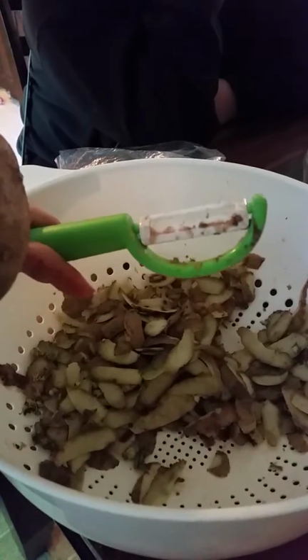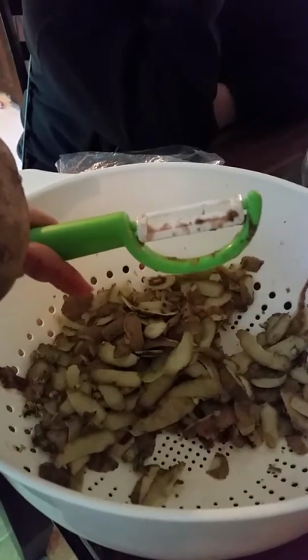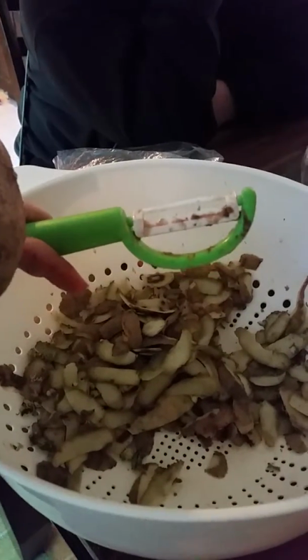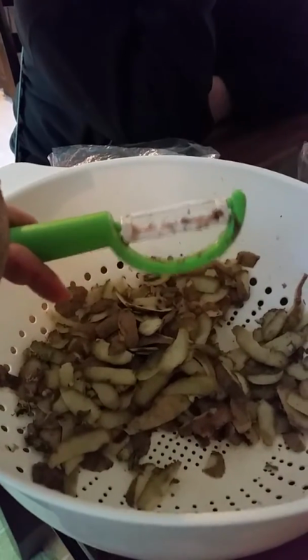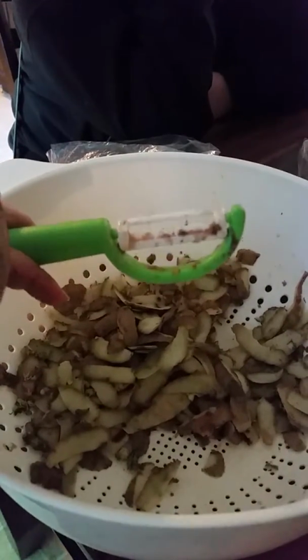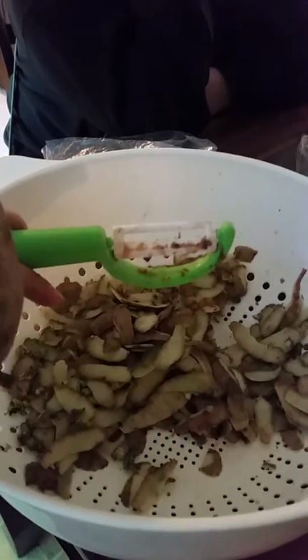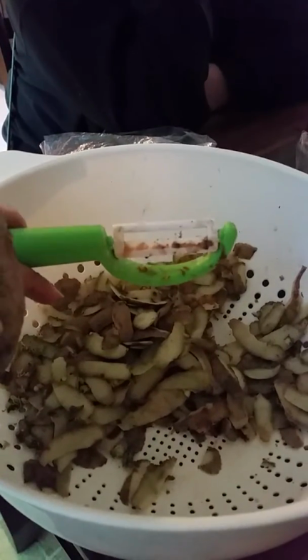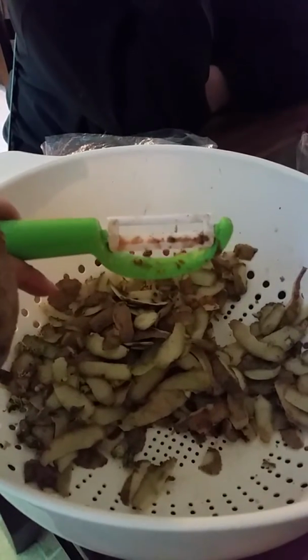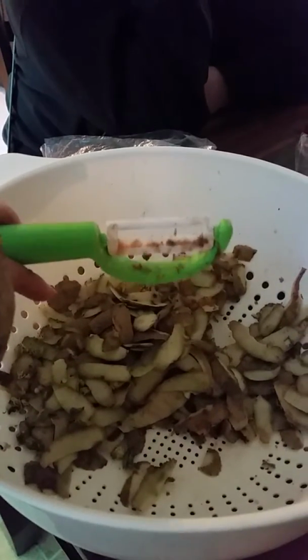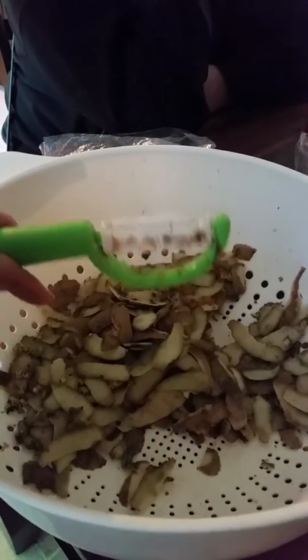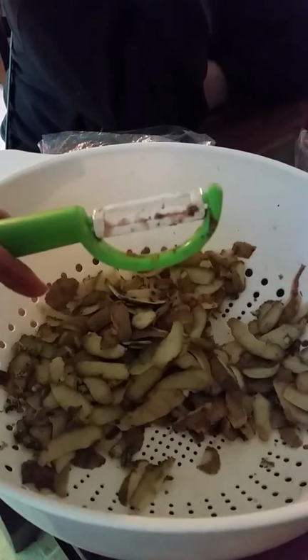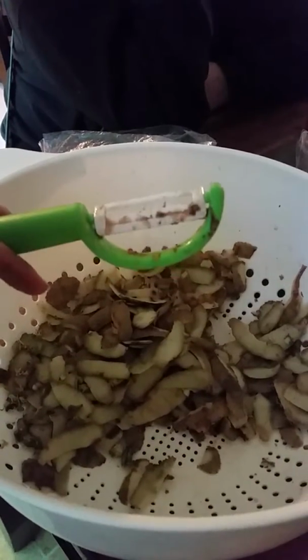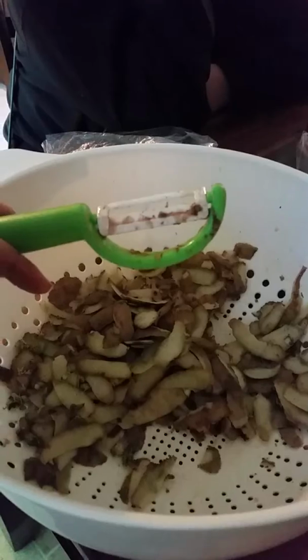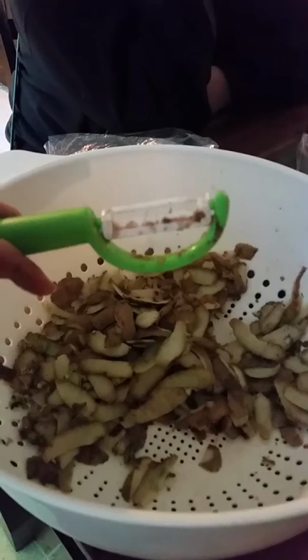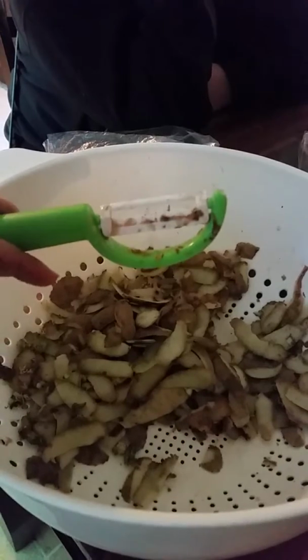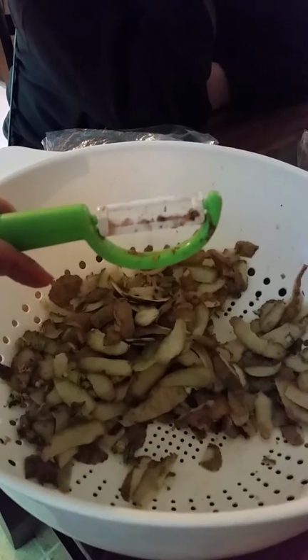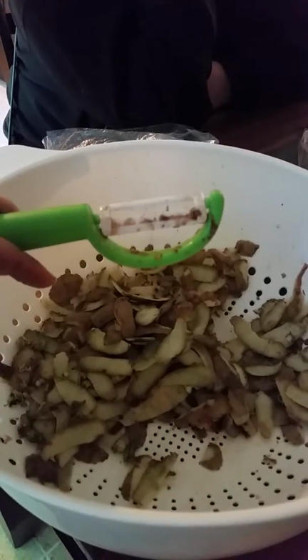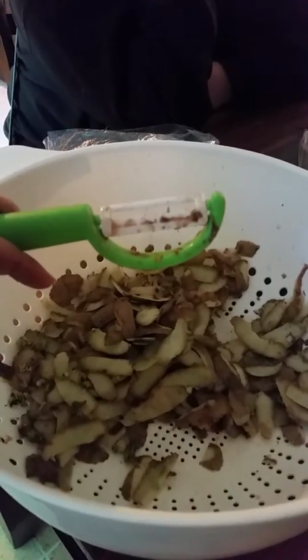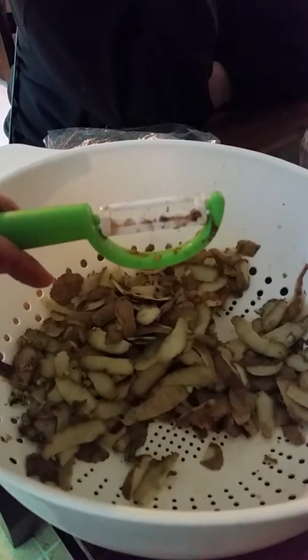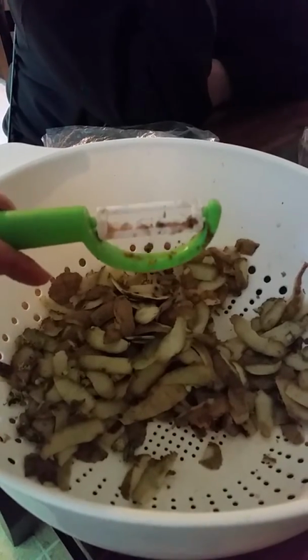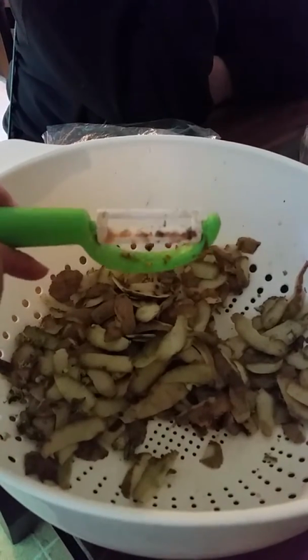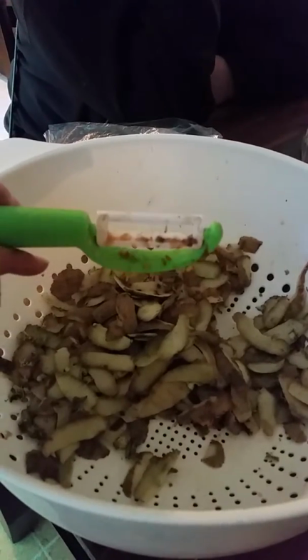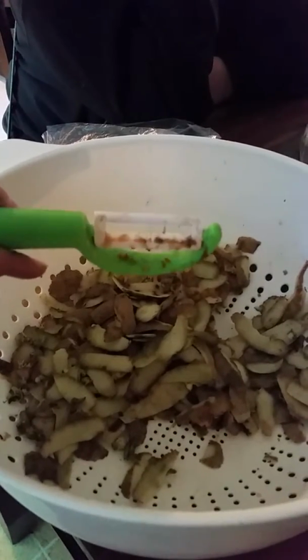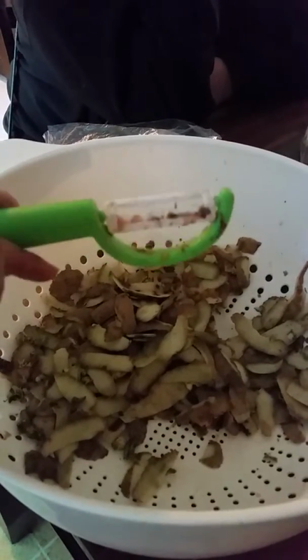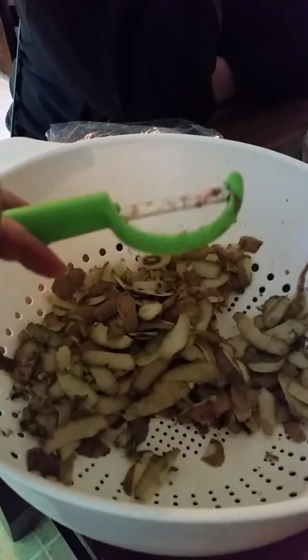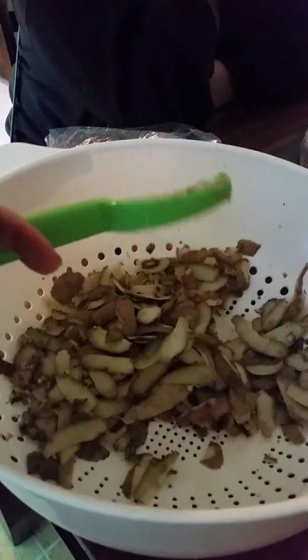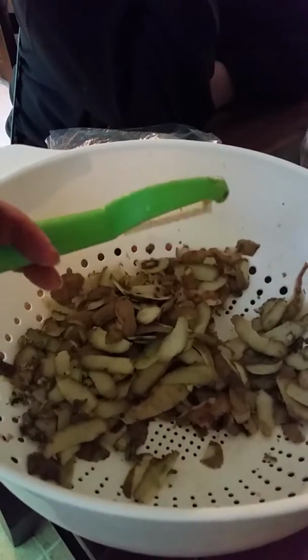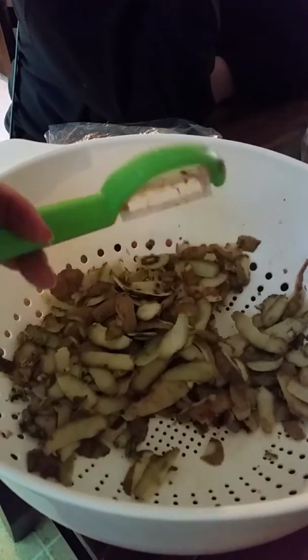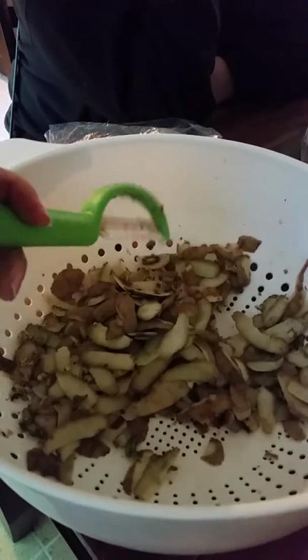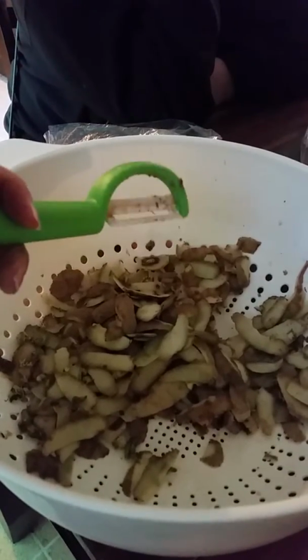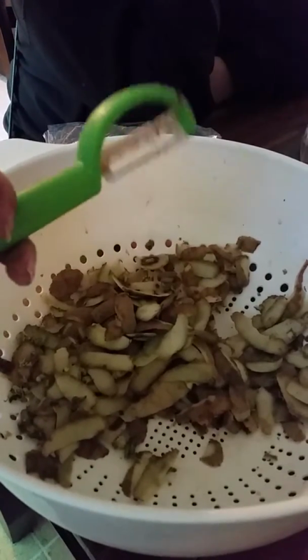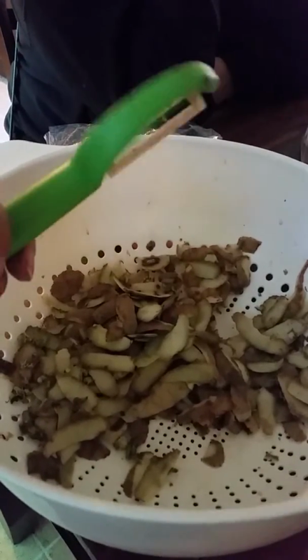I actually got this for my daughter to throw into her baking and cooking box that she has started, all because her favorite color is green.